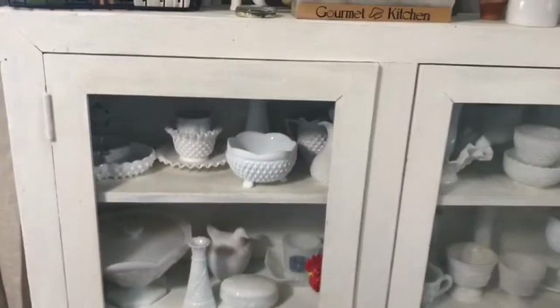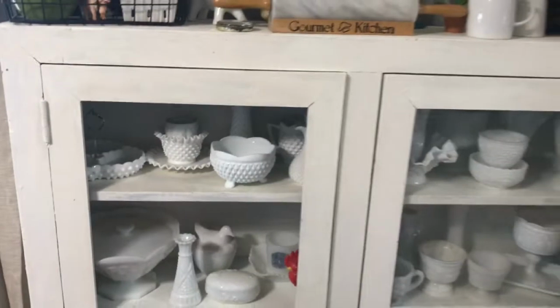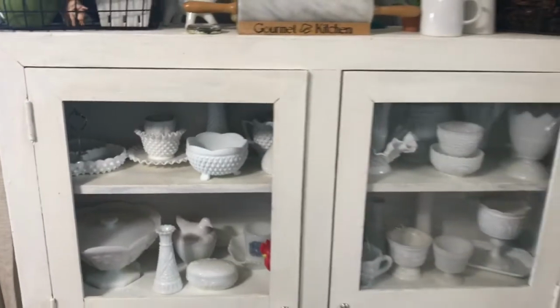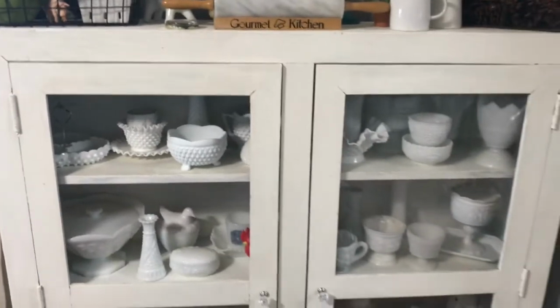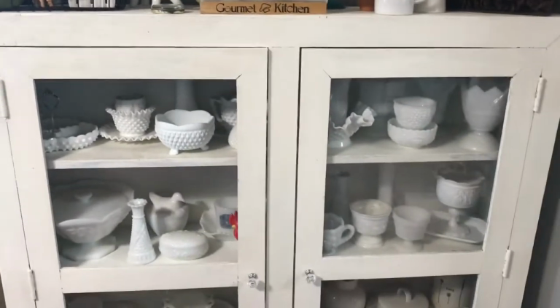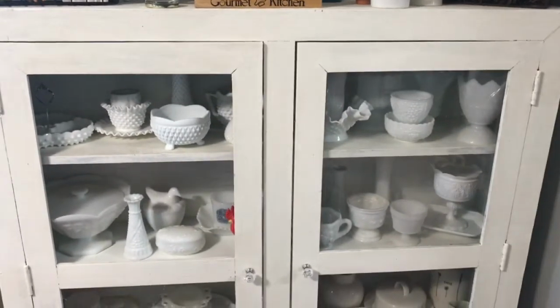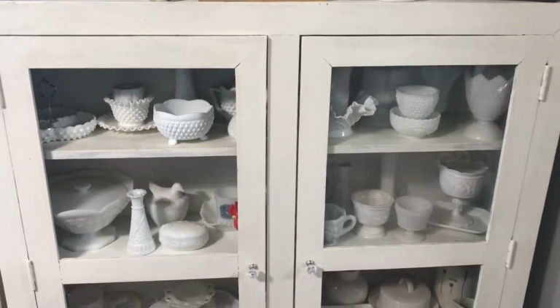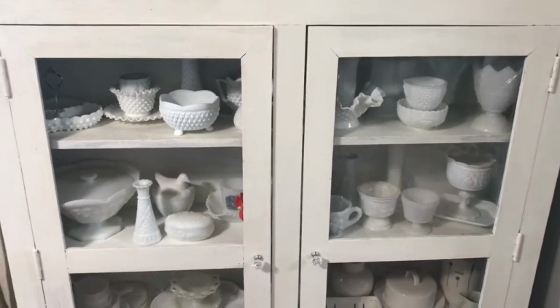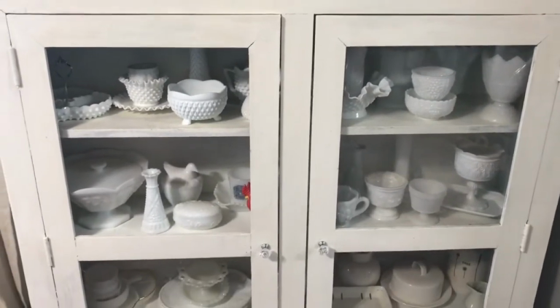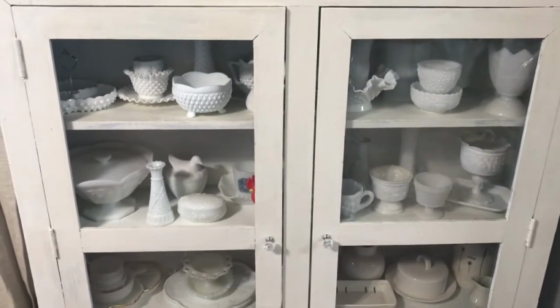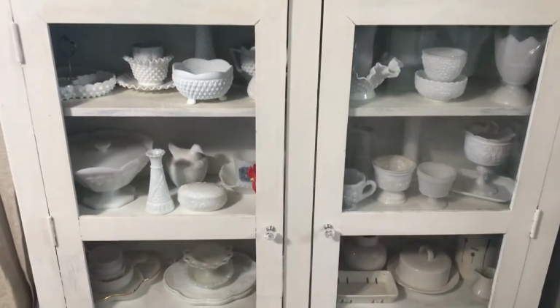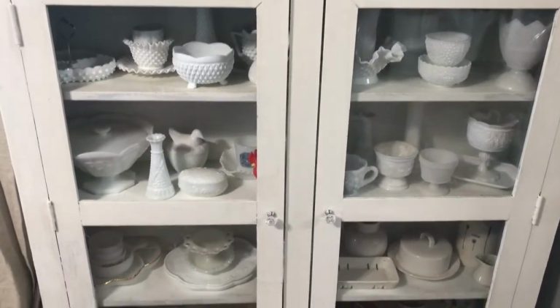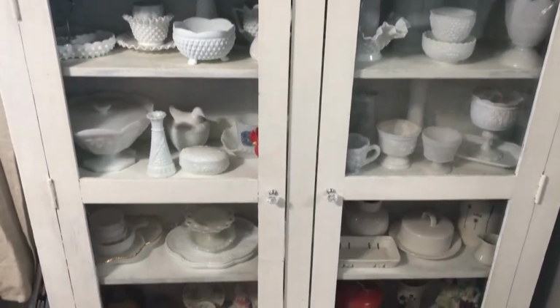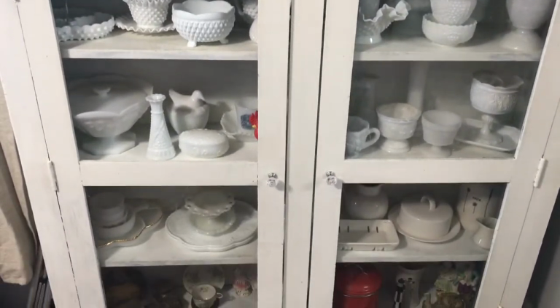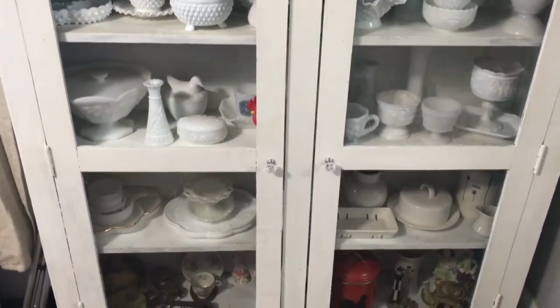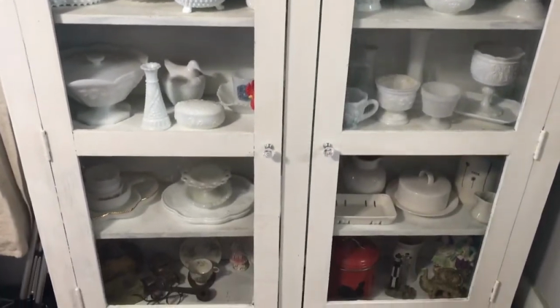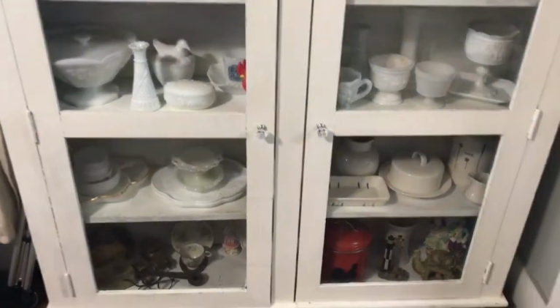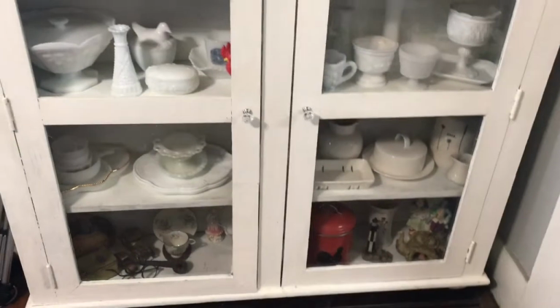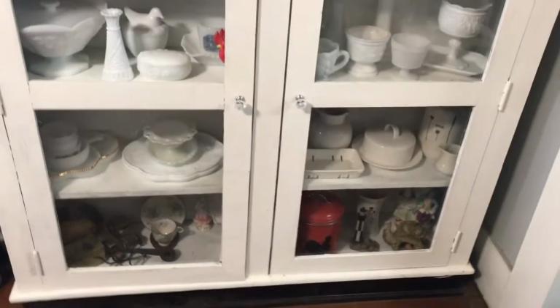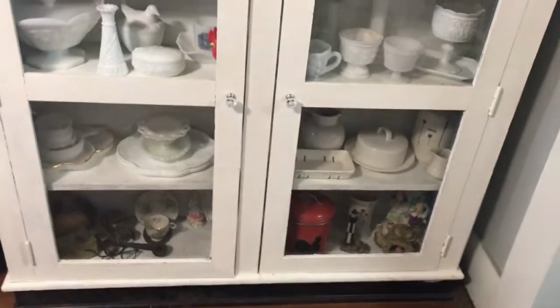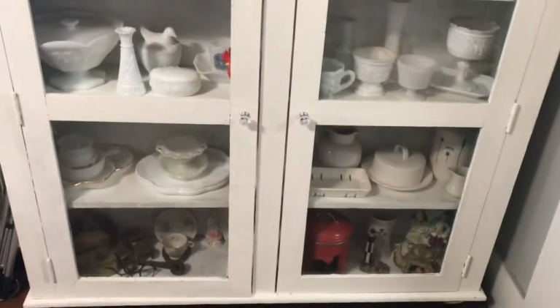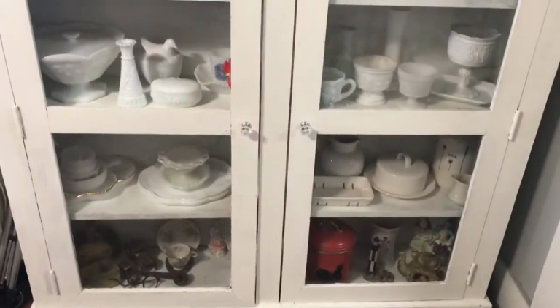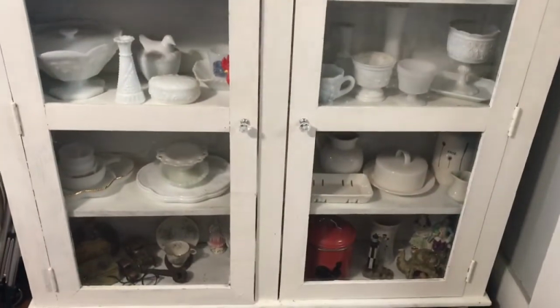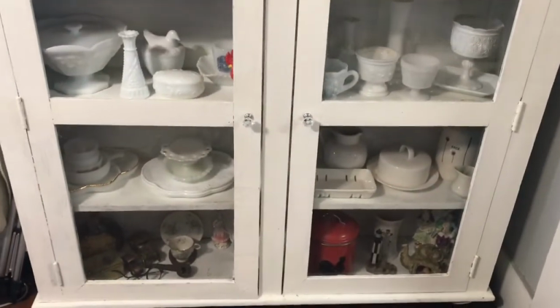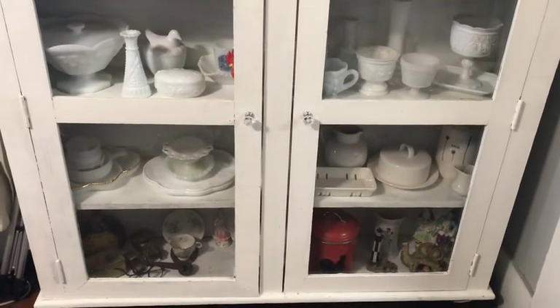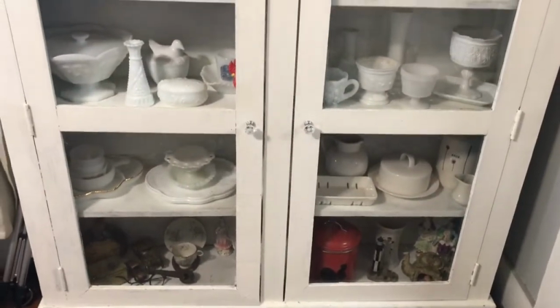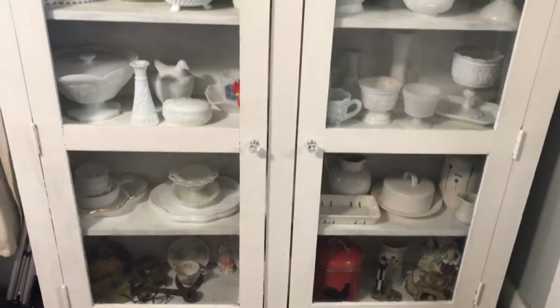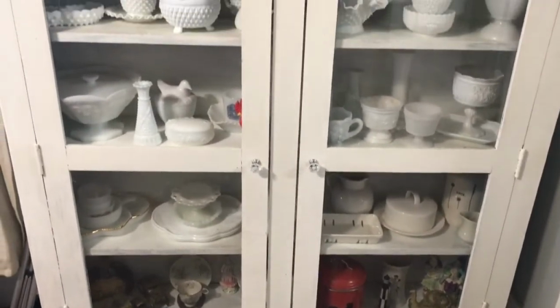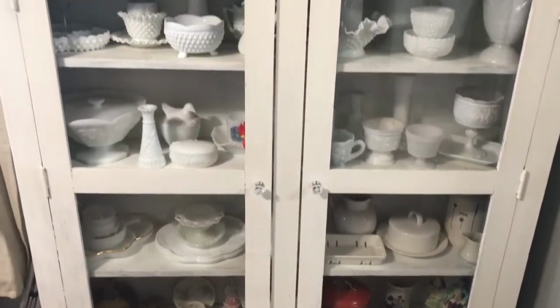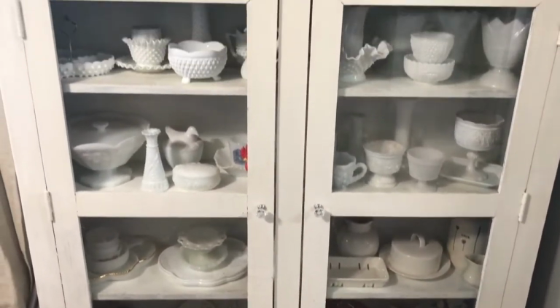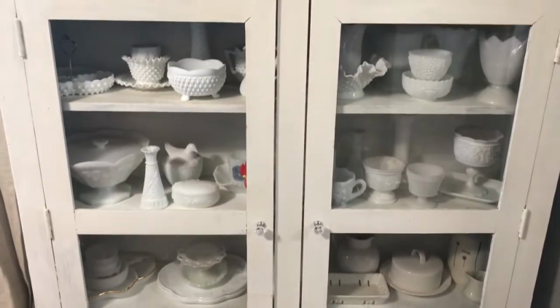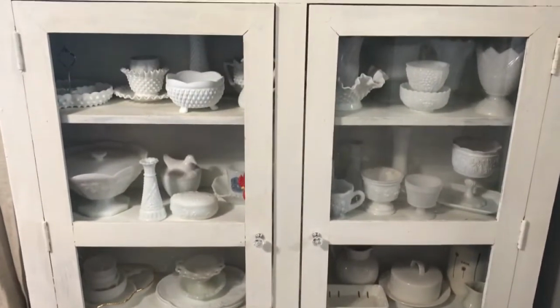I'm gonna try to get the glass fixed today, but I think that's something that's gonna take a little more time than I have today, so there you go.